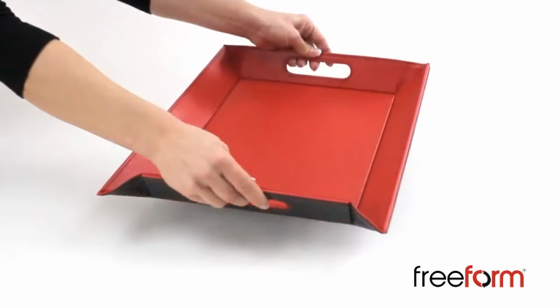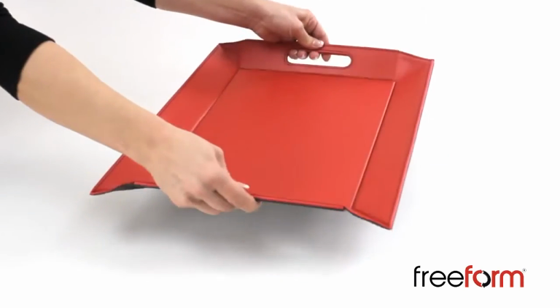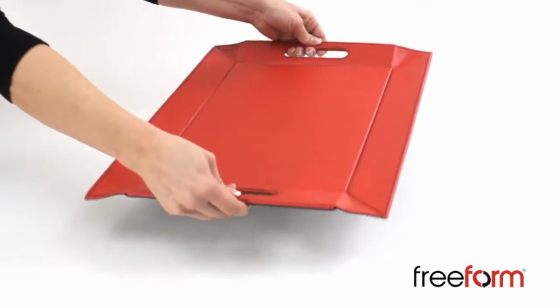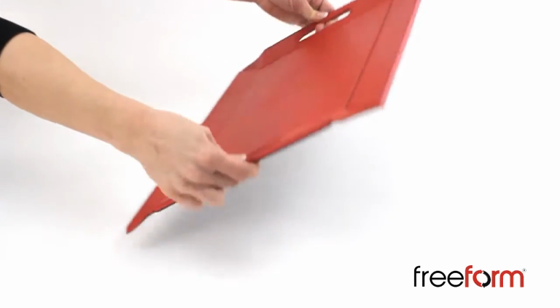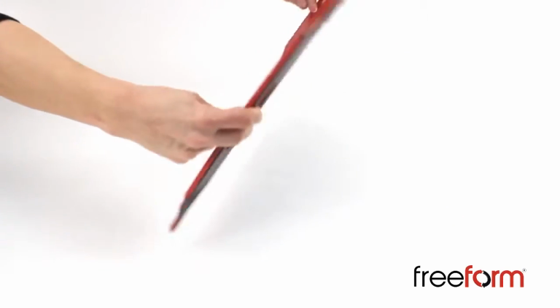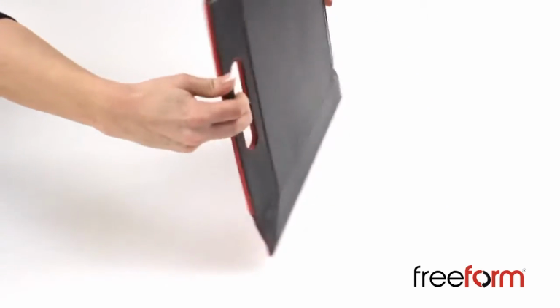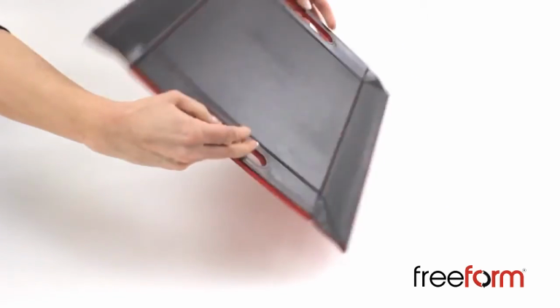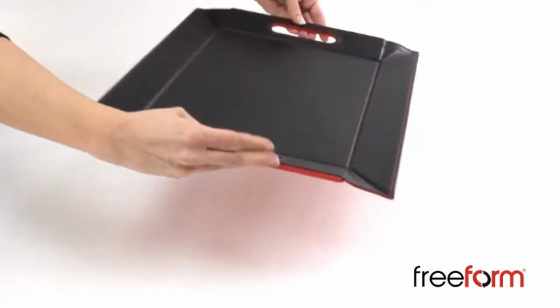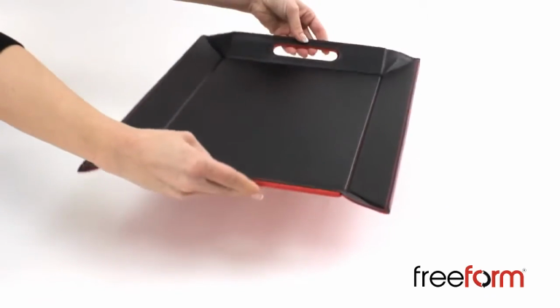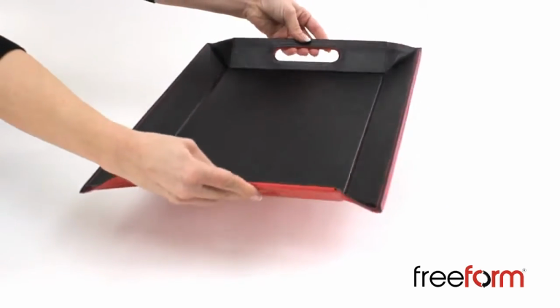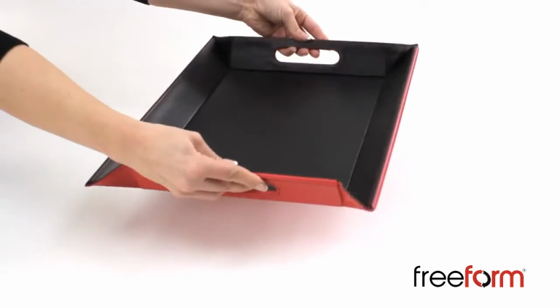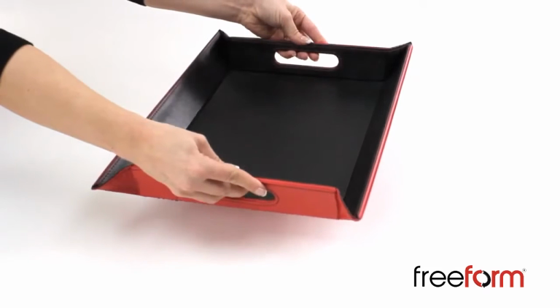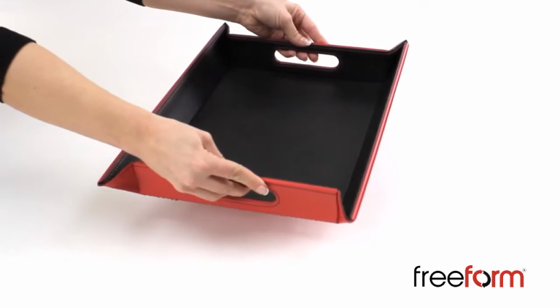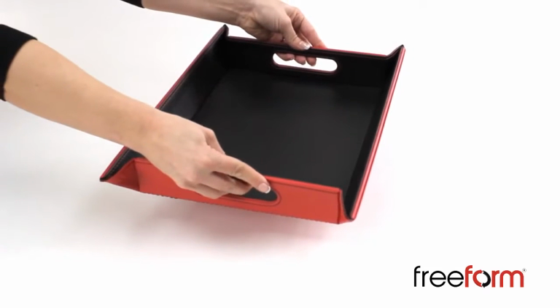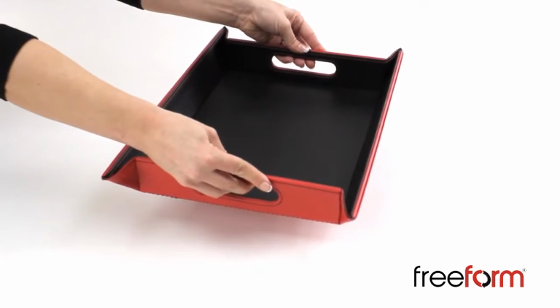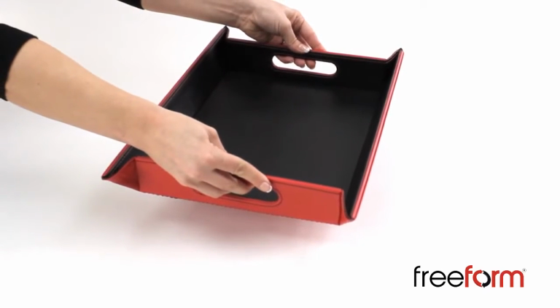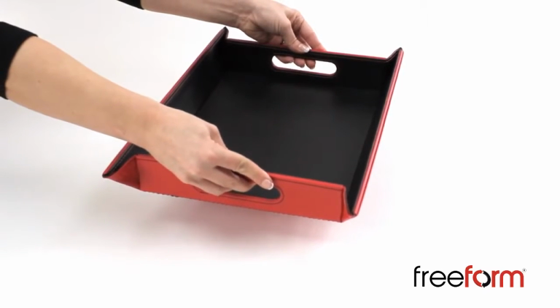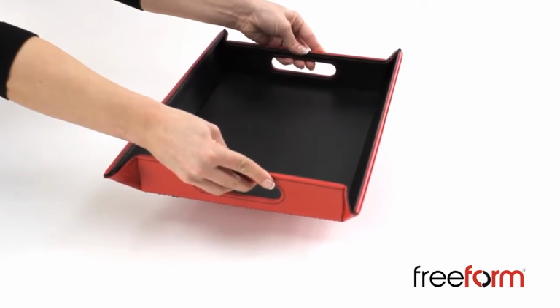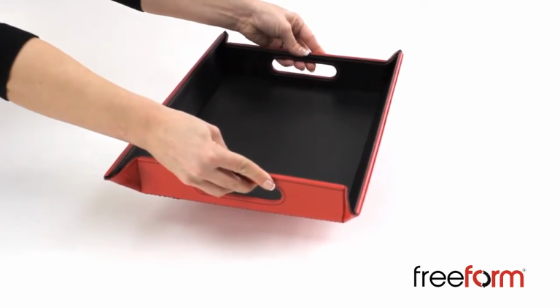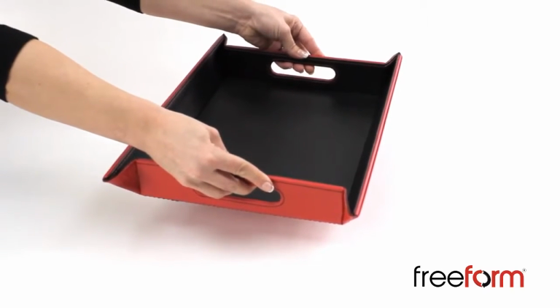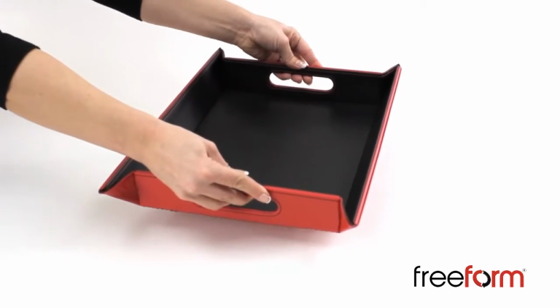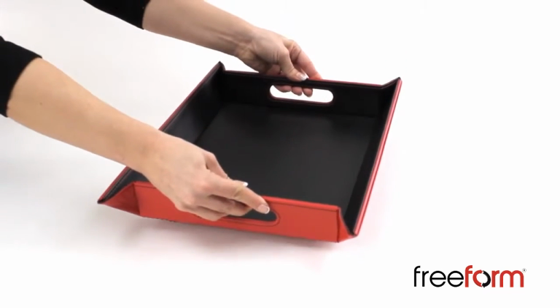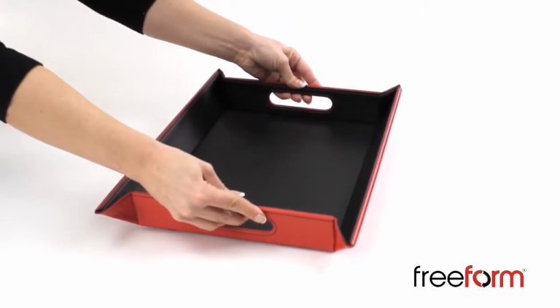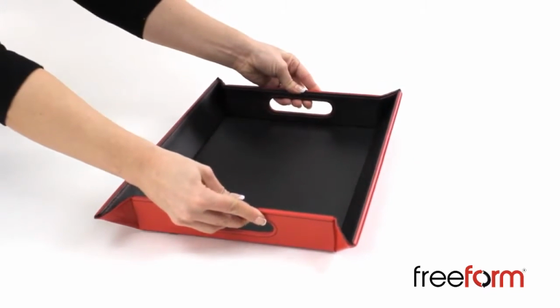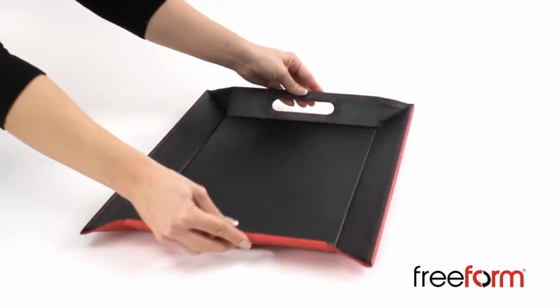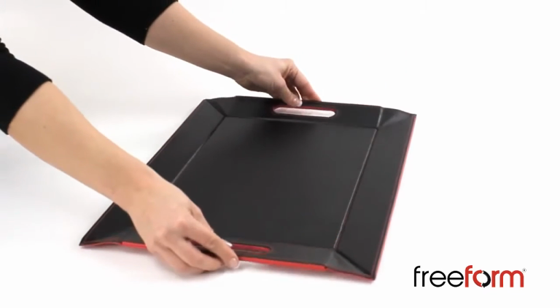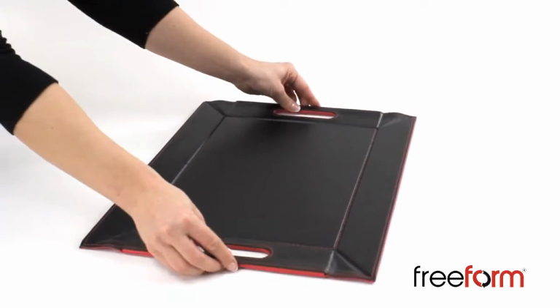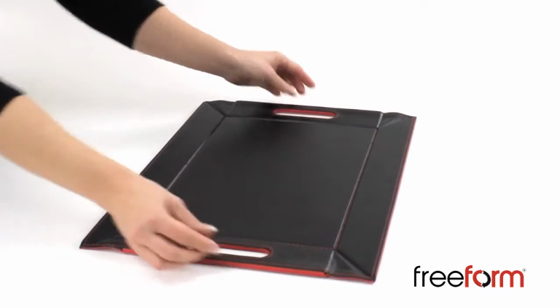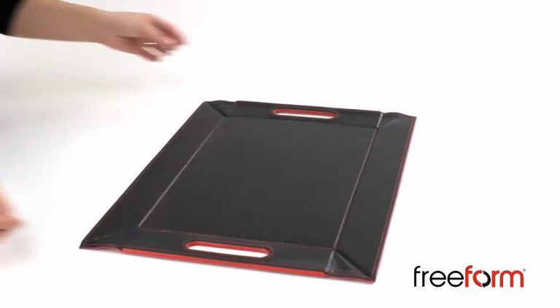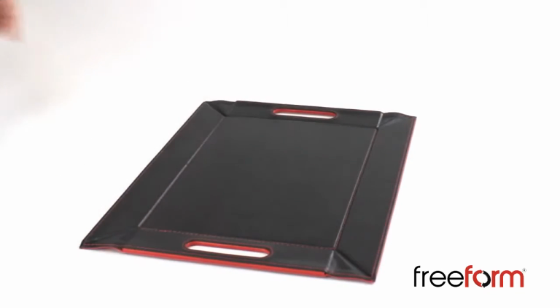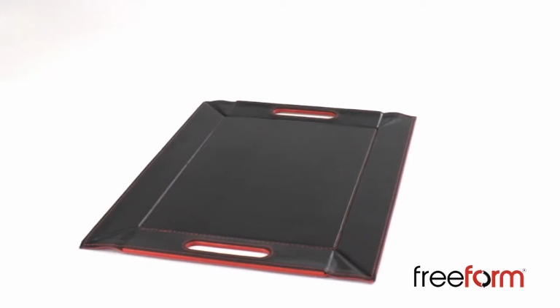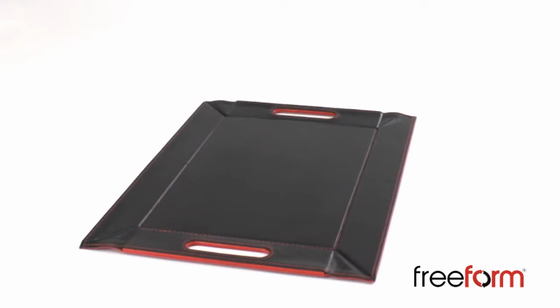Want to change the colour of your tray? No problem. The patented flexible corner system allows you to just flip it over to show the other colour.